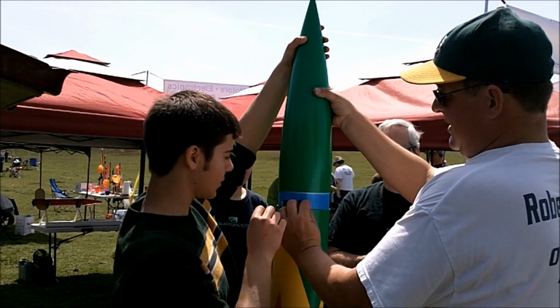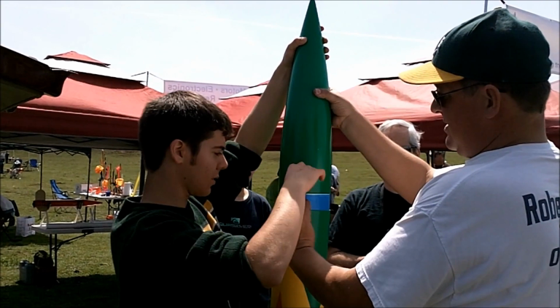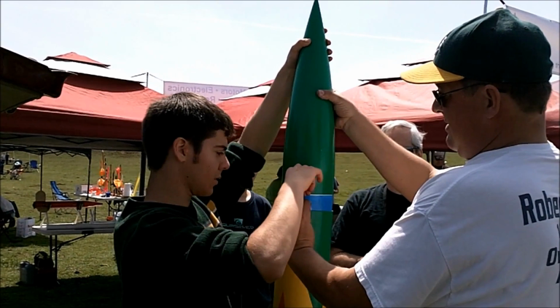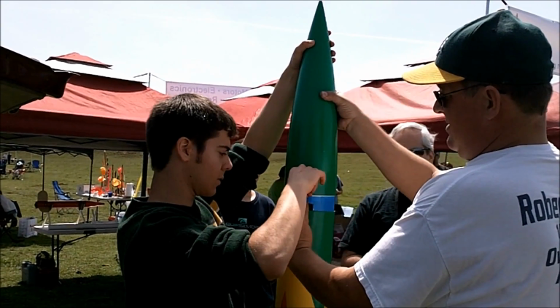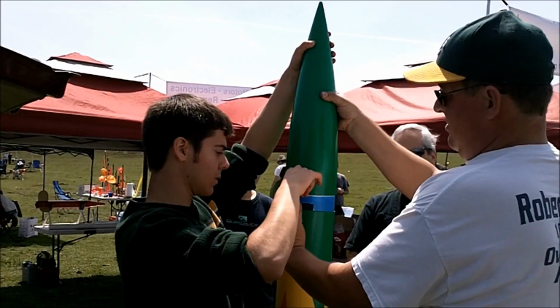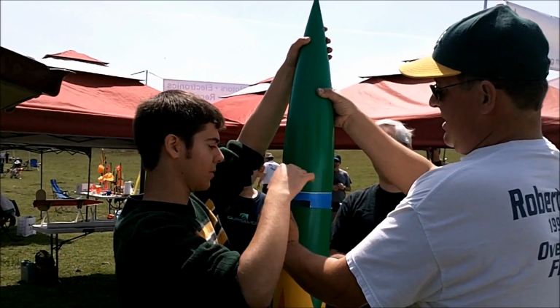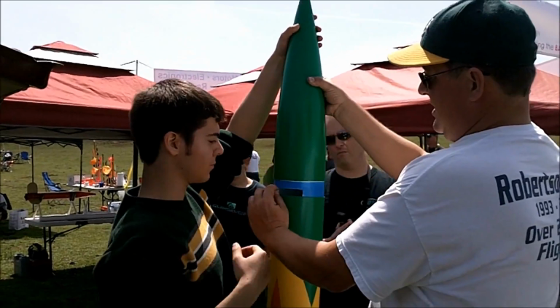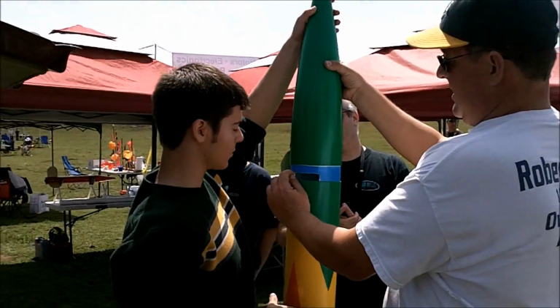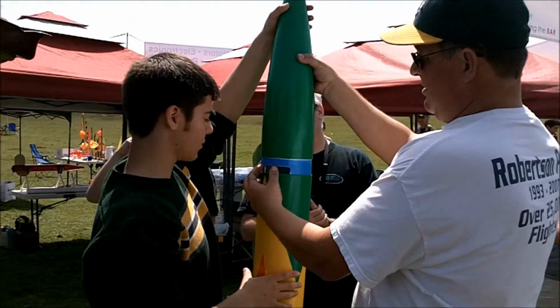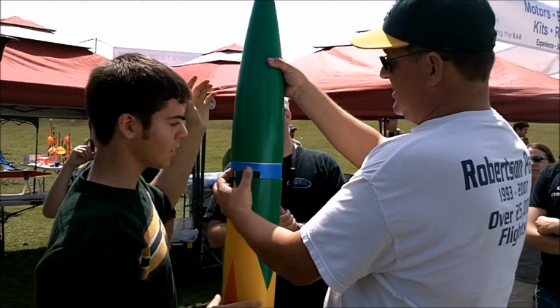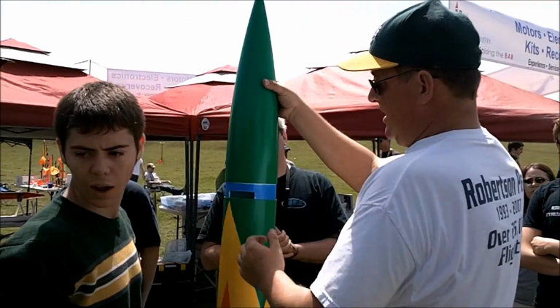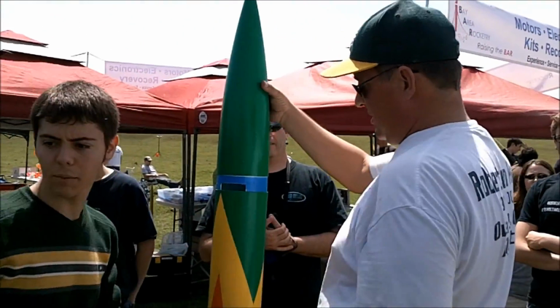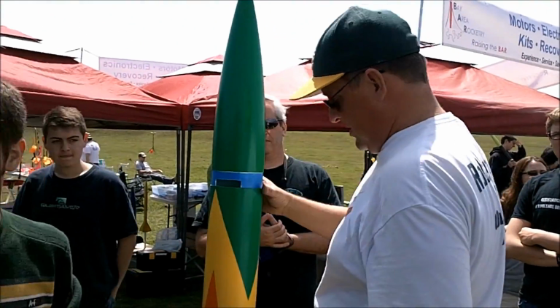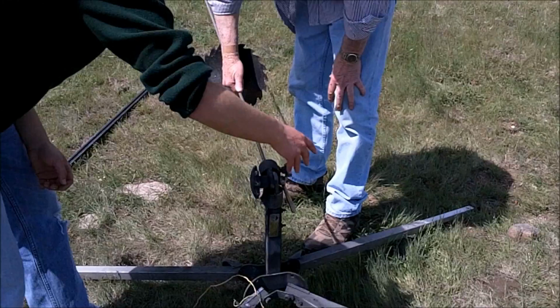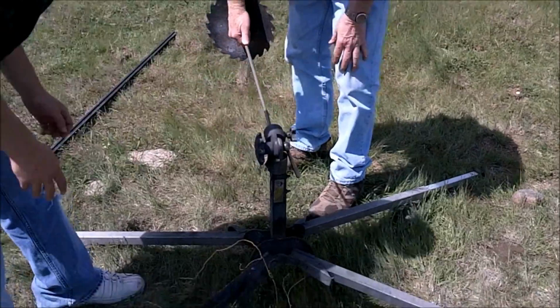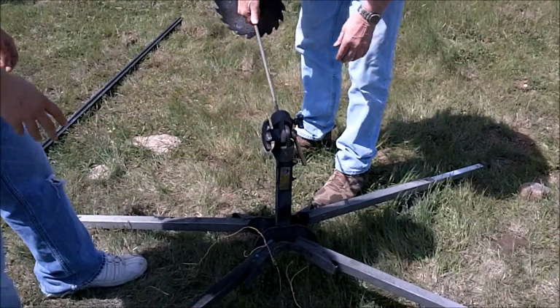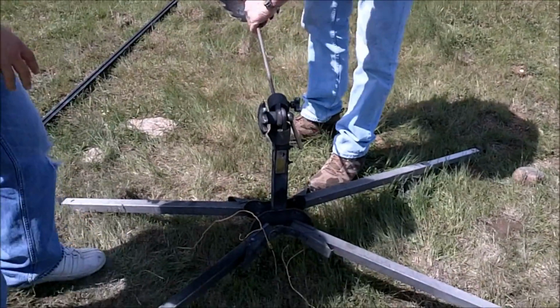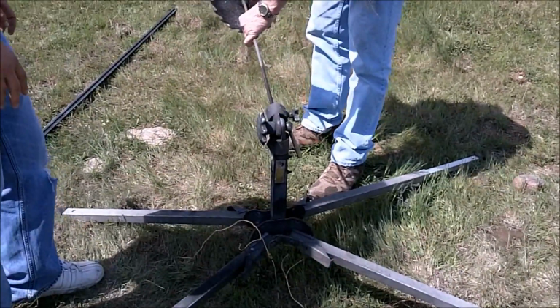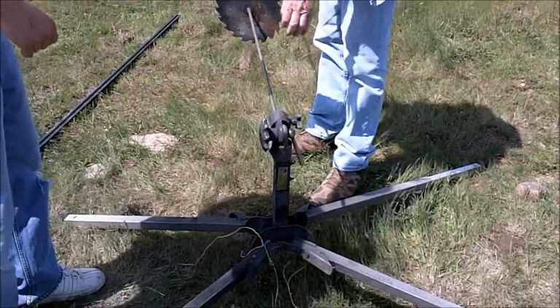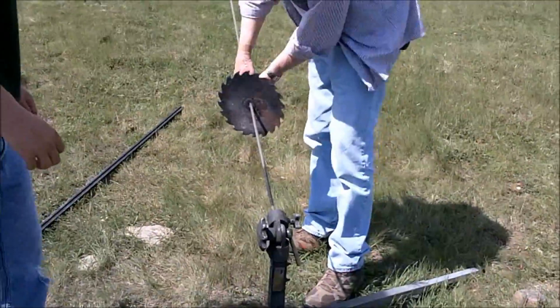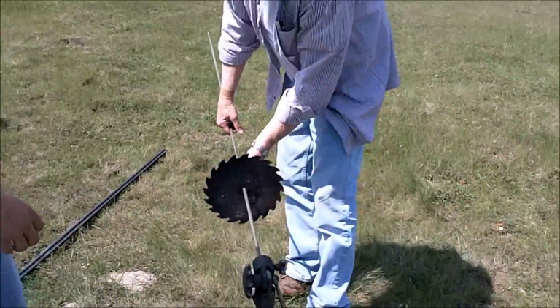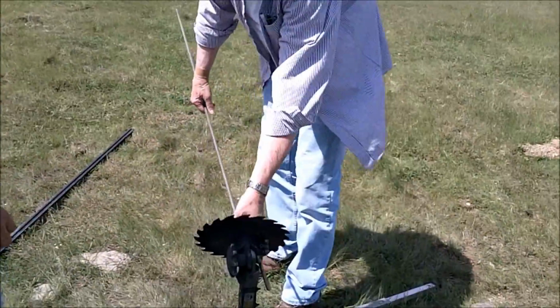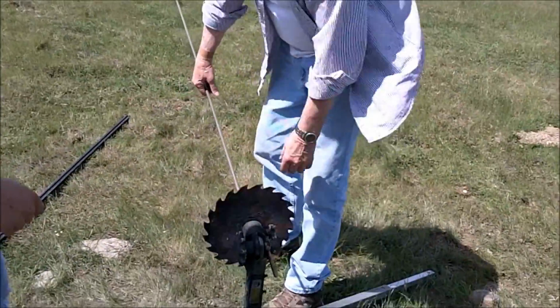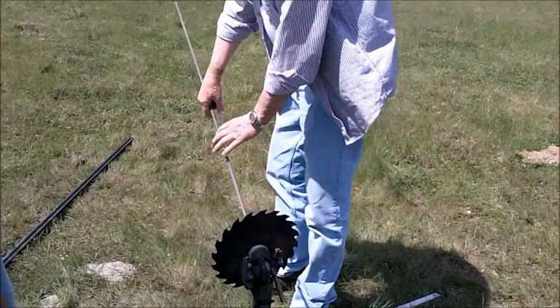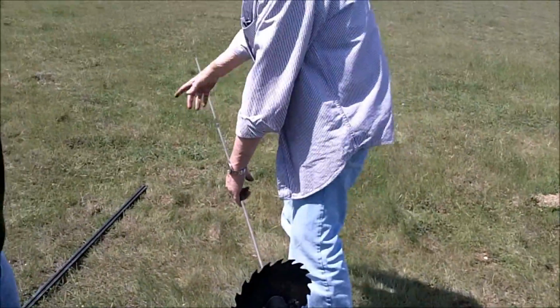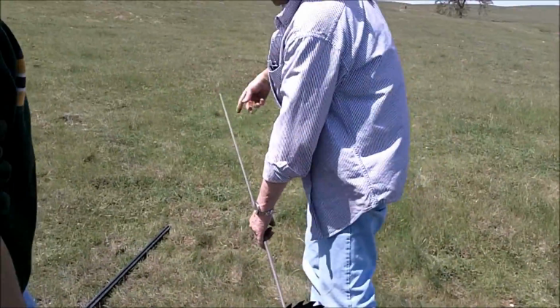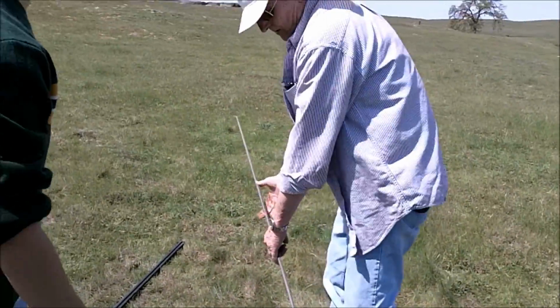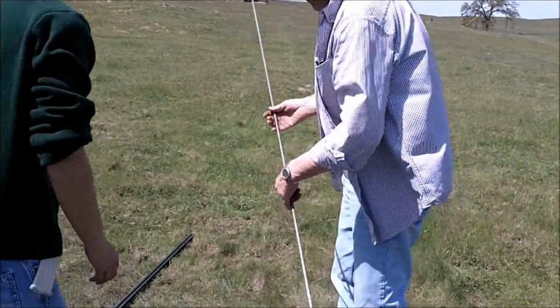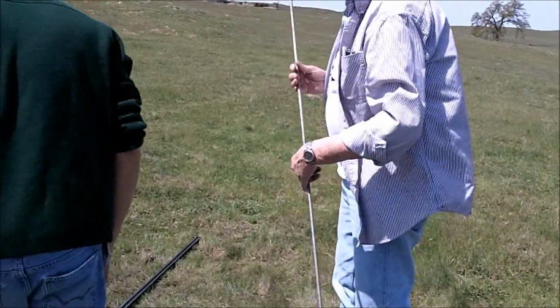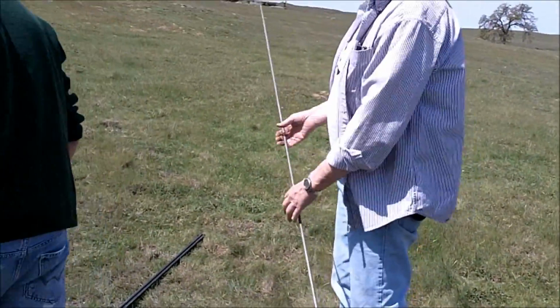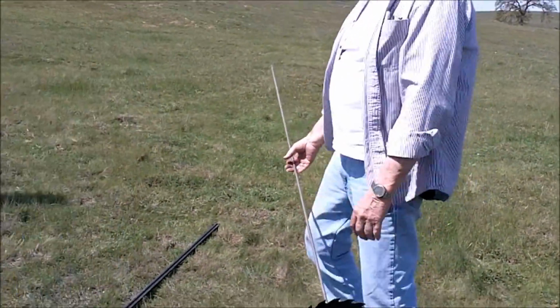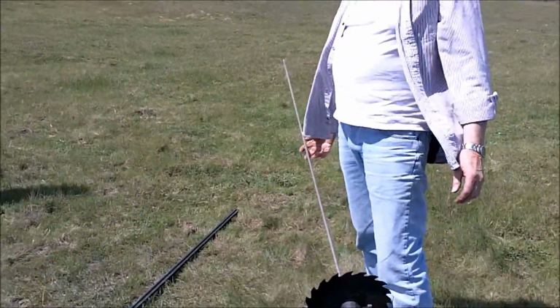Take an X-Acto knife or tear it and get the whole thing out of it. It's going to keep rolling up — I think I brought my X-Acto knife. You want to slide it on there and then we can just raise it up.